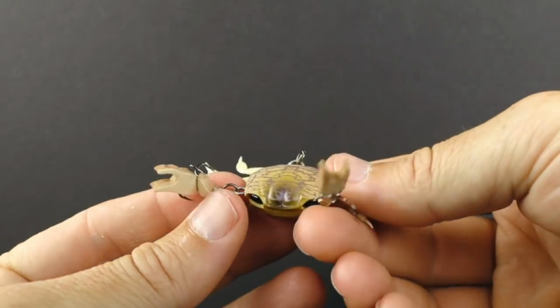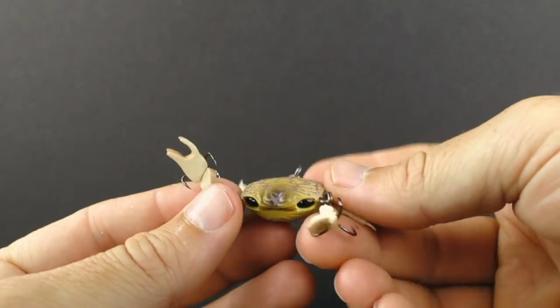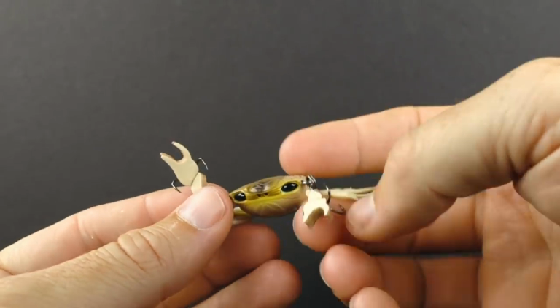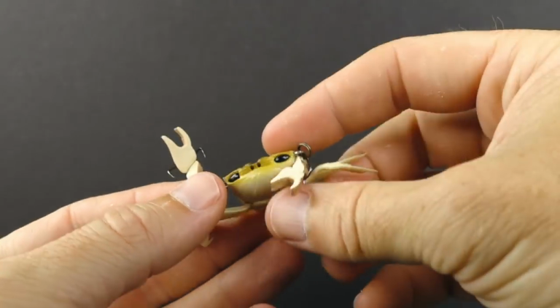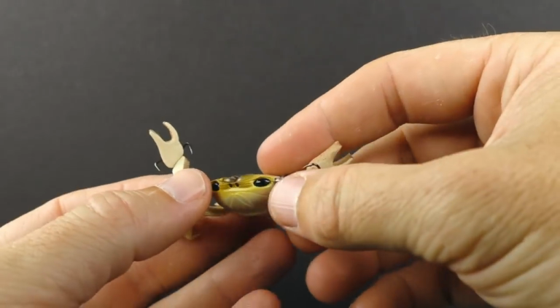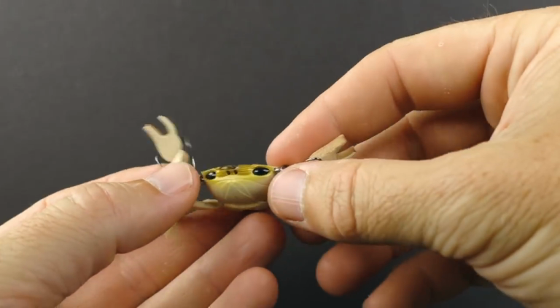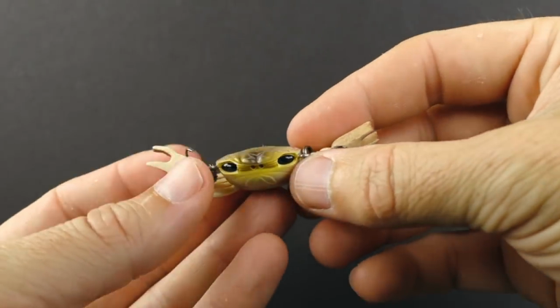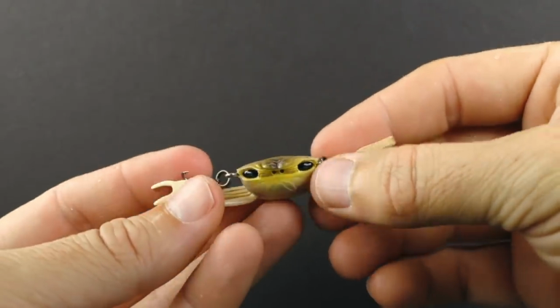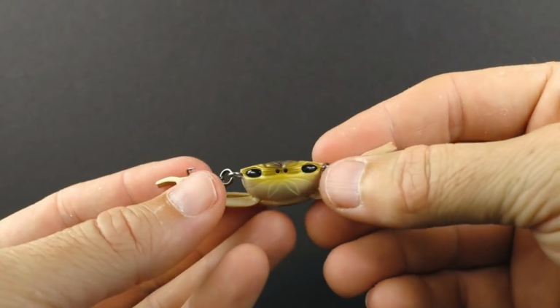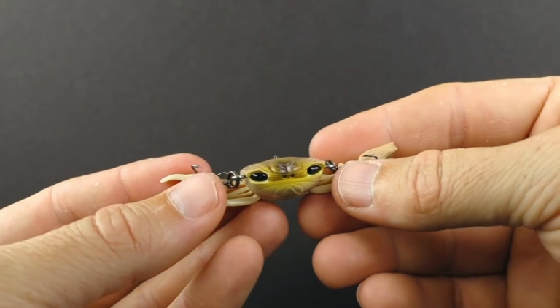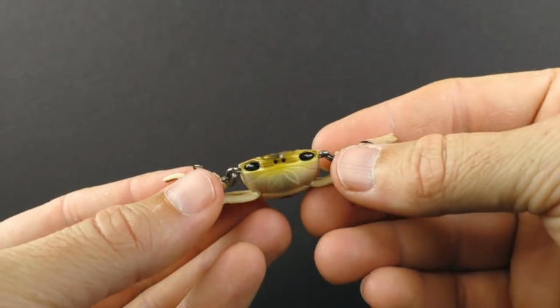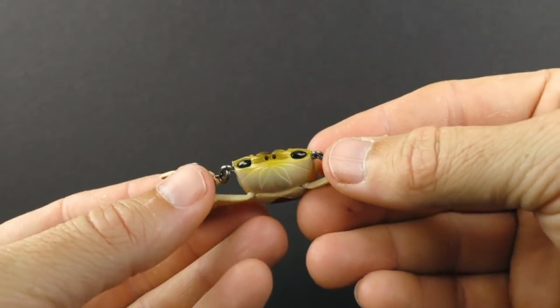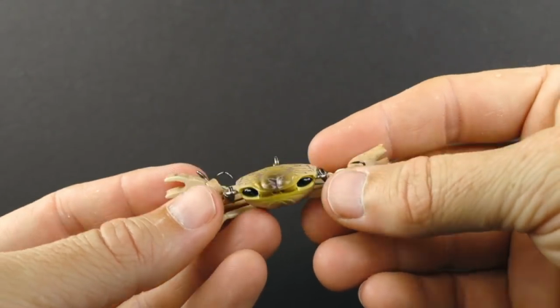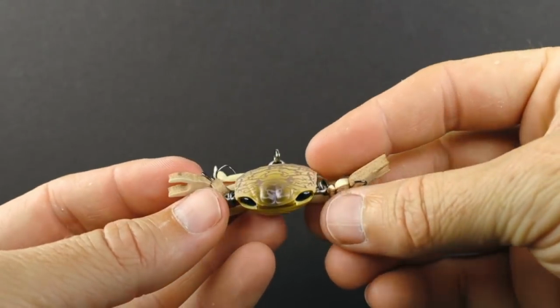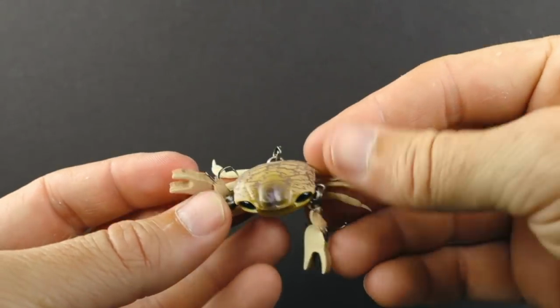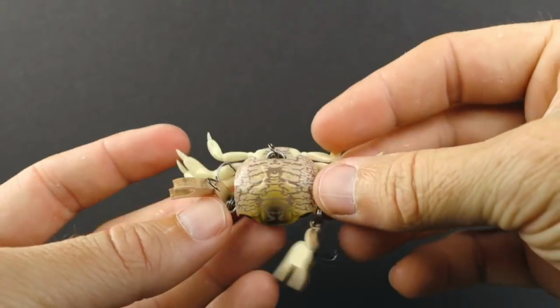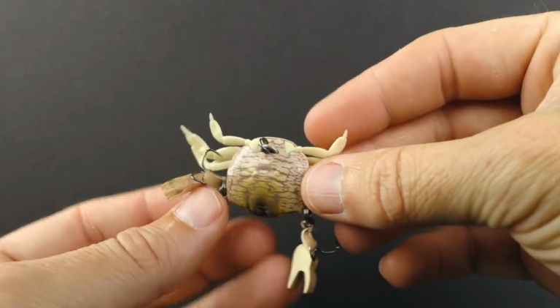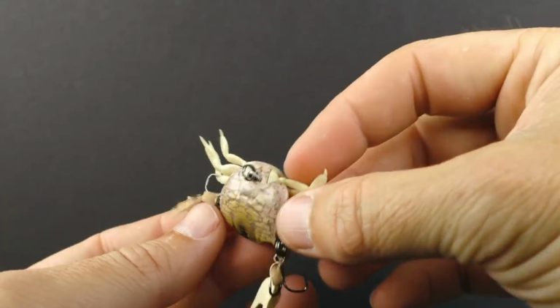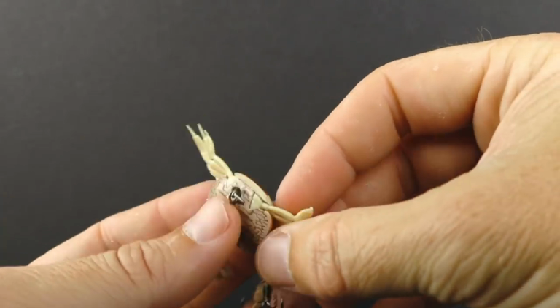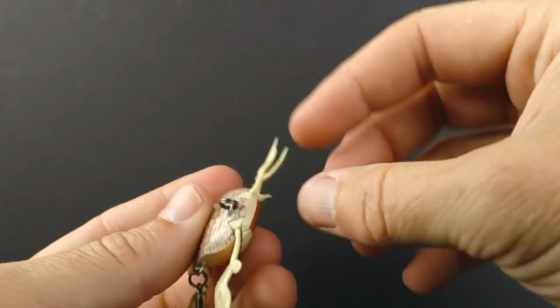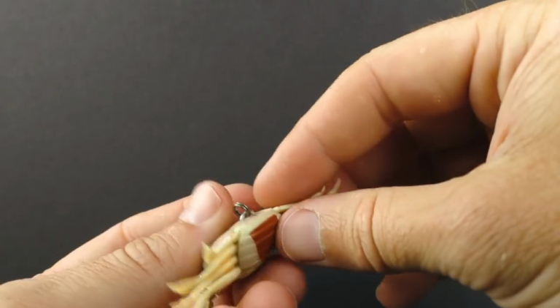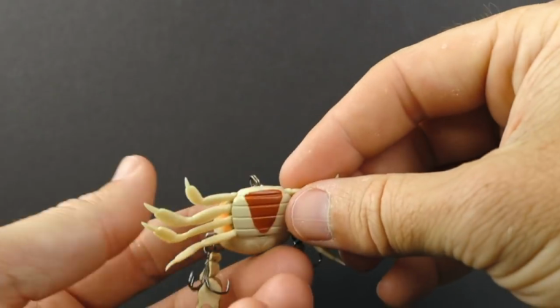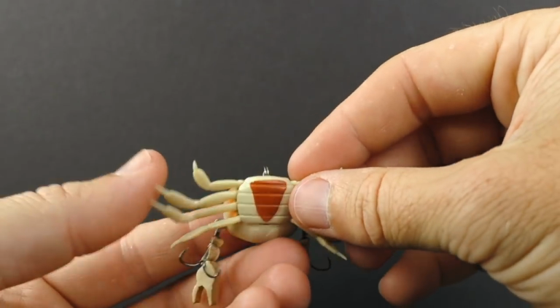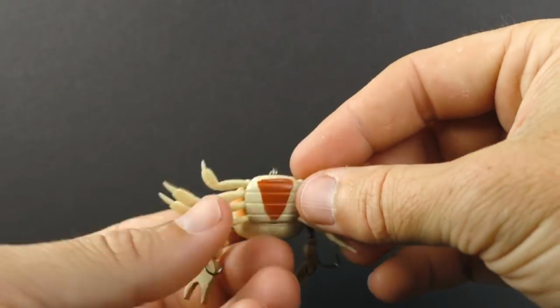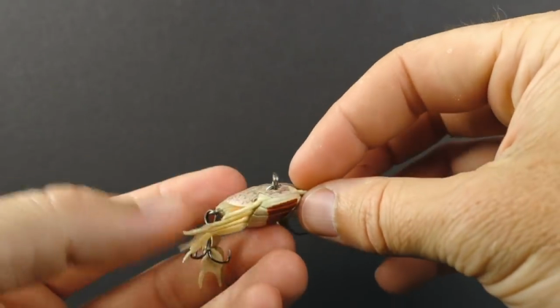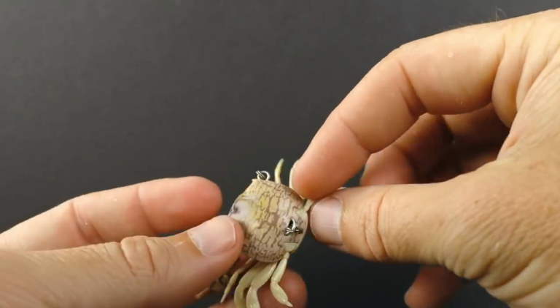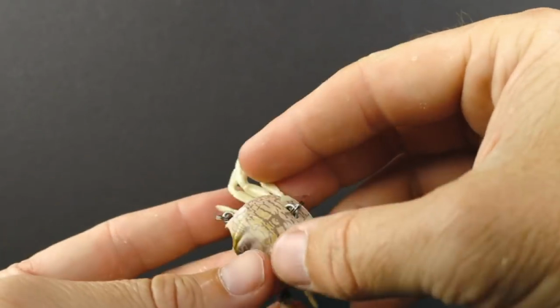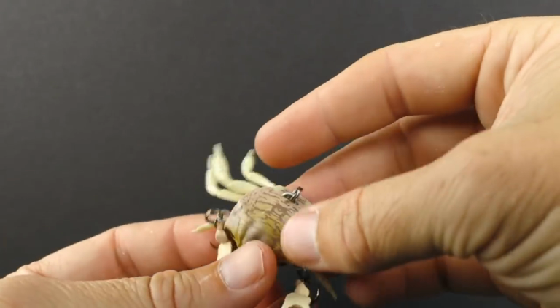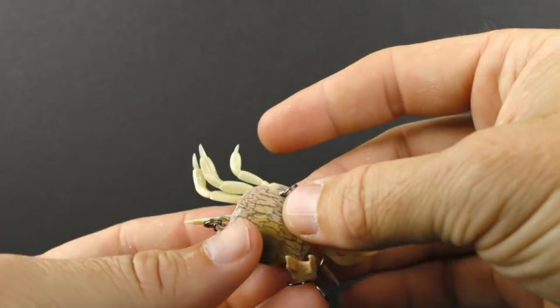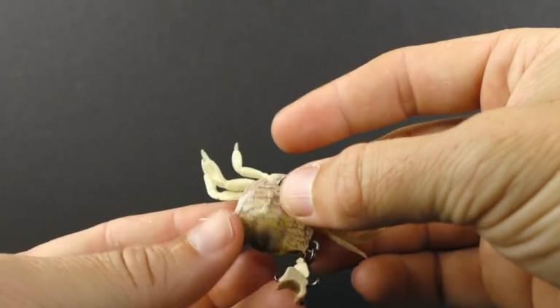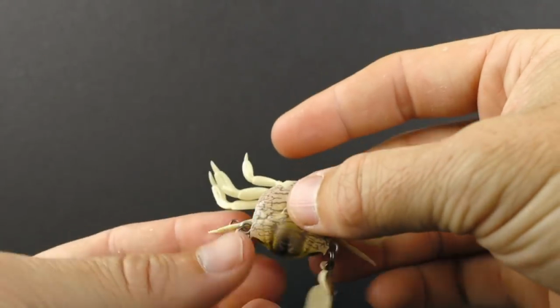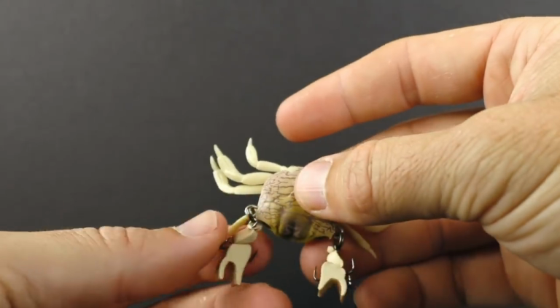Another pro is just how lifelike this looks. This does have a pretty good paint job — you just look at it and it looks like a real crab. So as far as the realistic look, this has it. It does look nice.